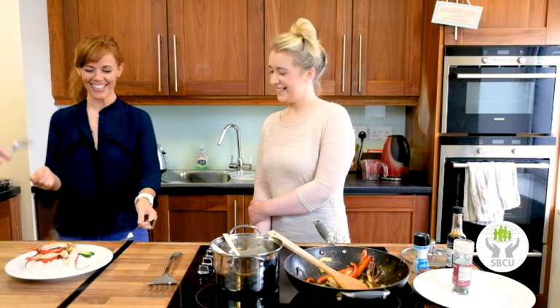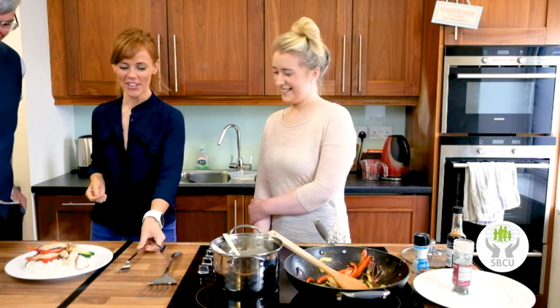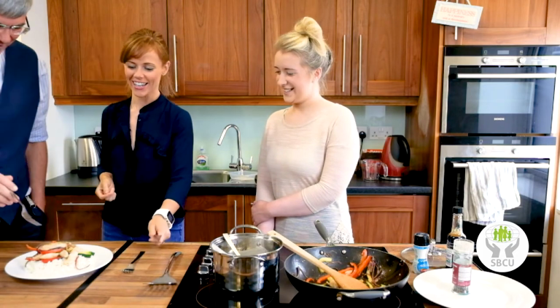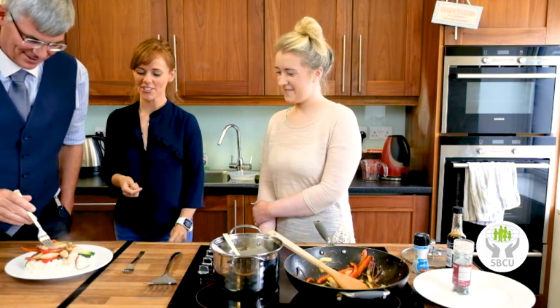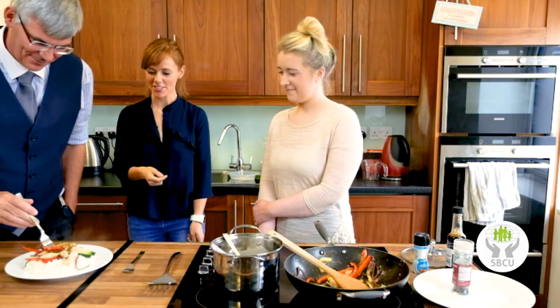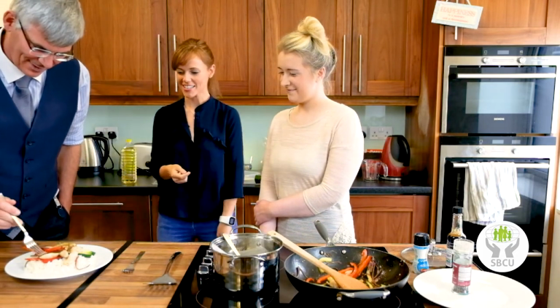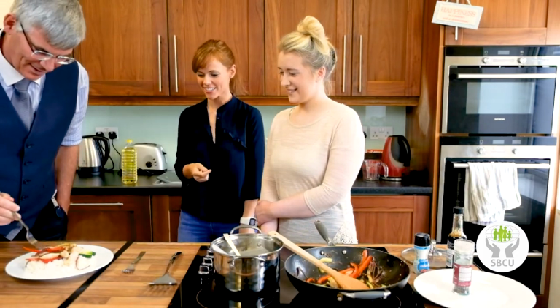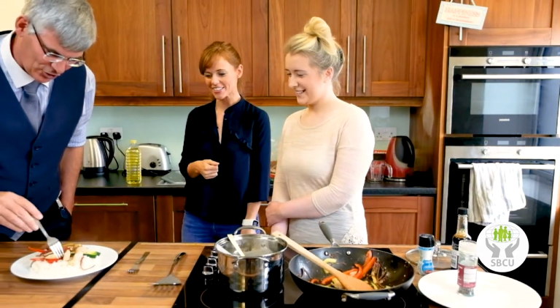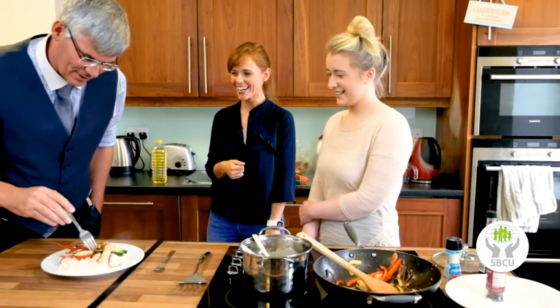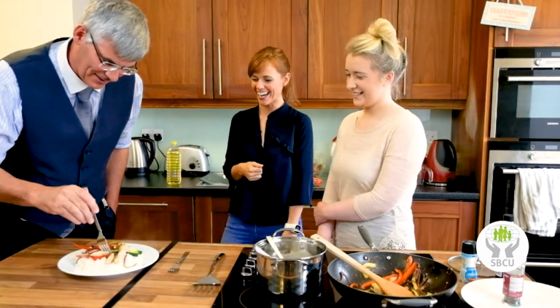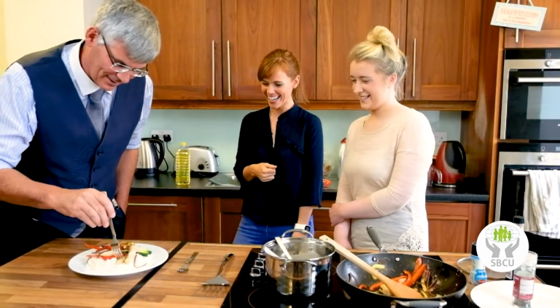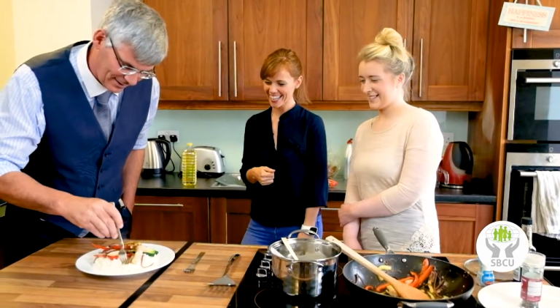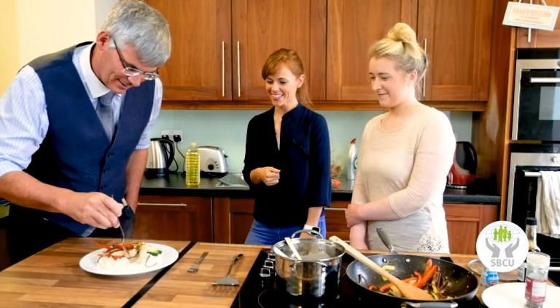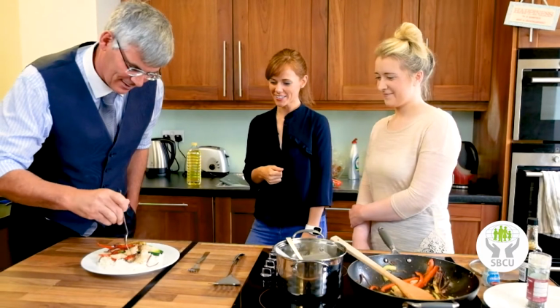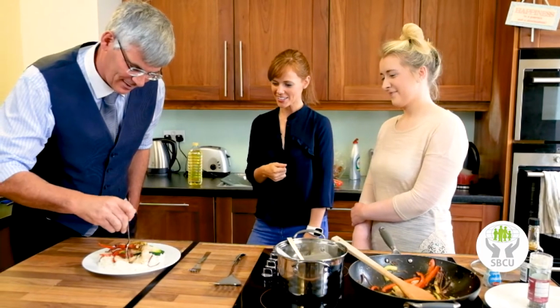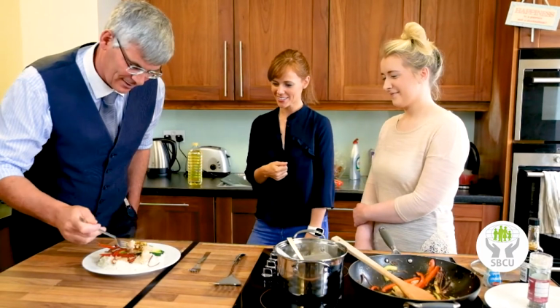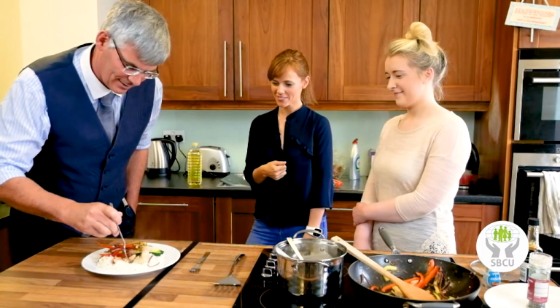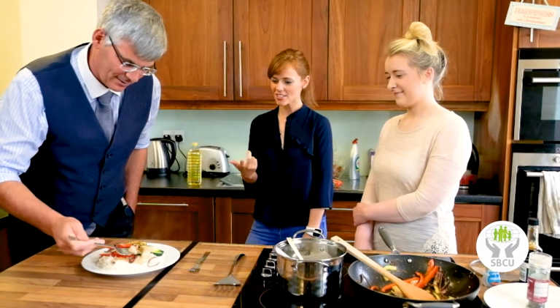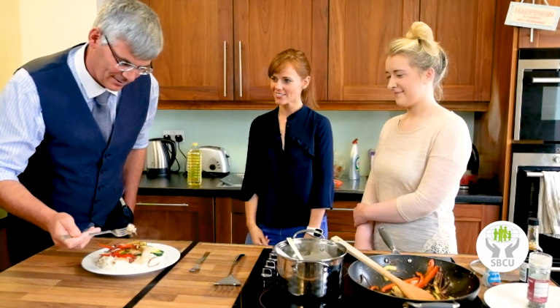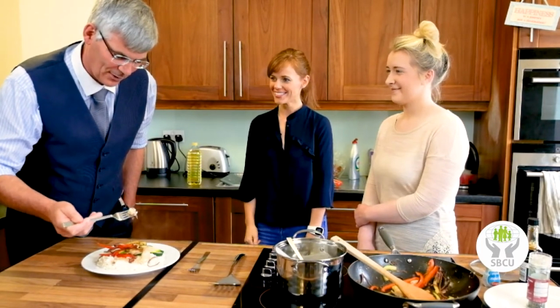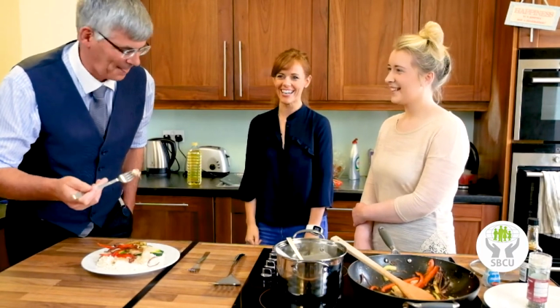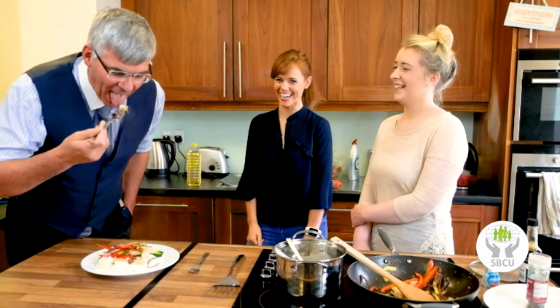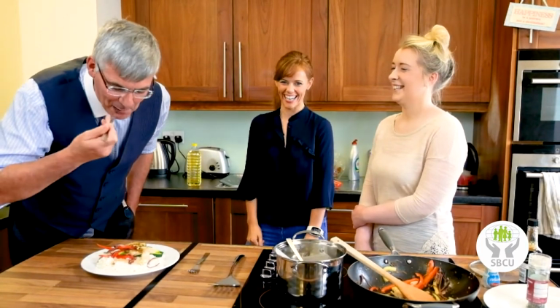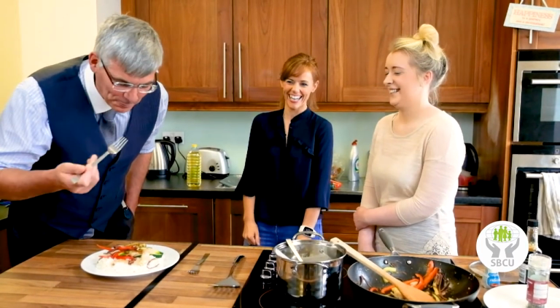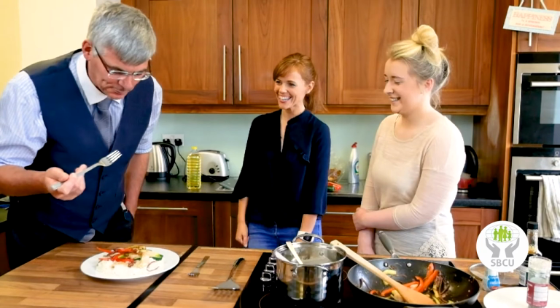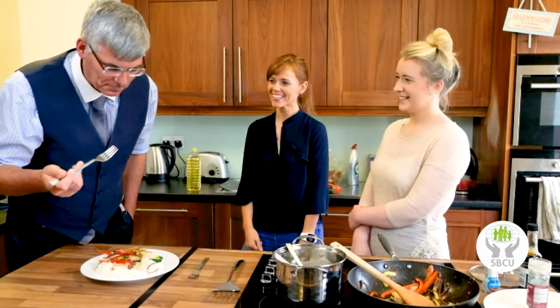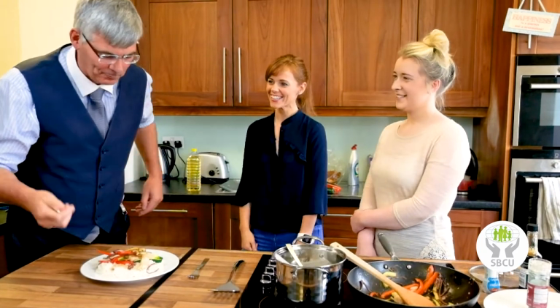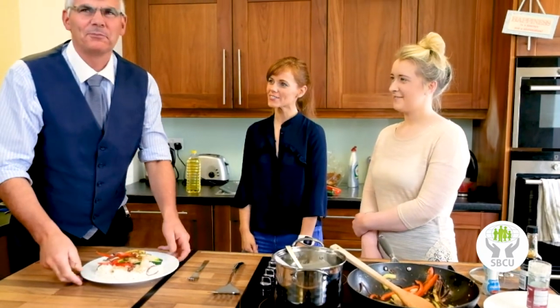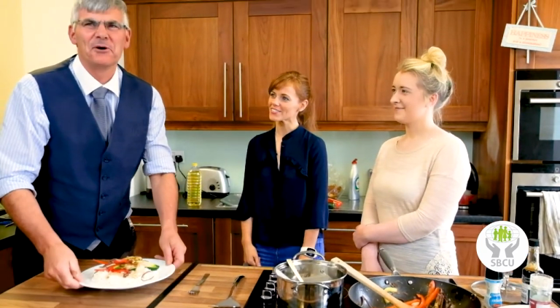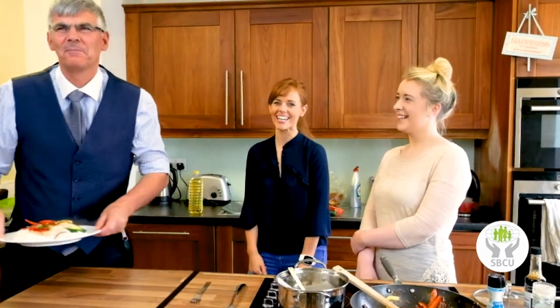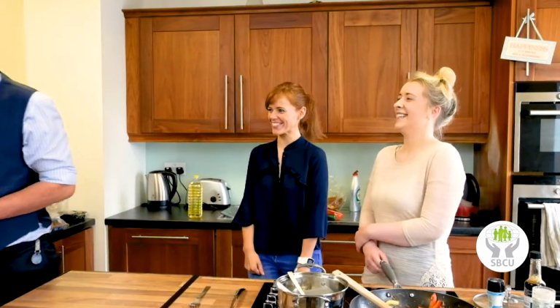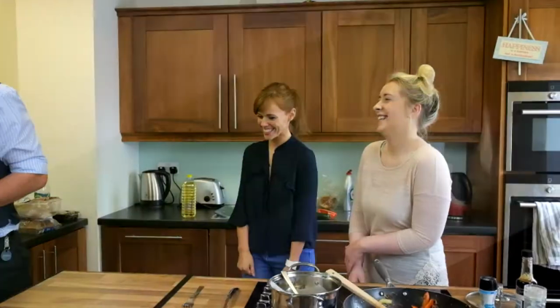There you go — time for a taste test. No need to wait, let's go for it. Thank you!